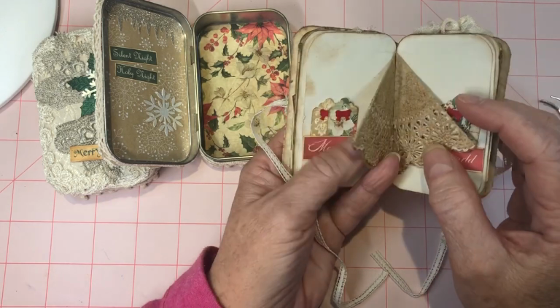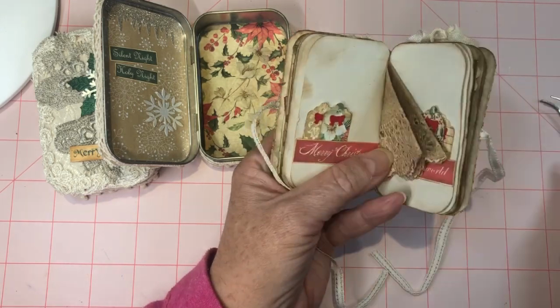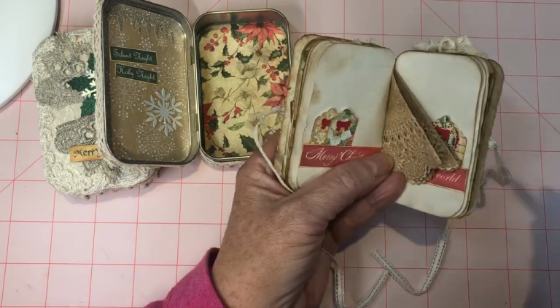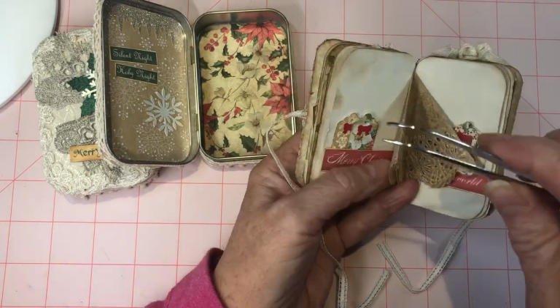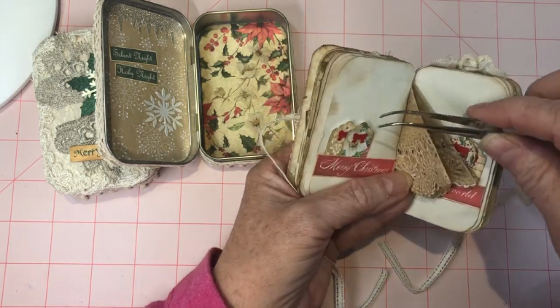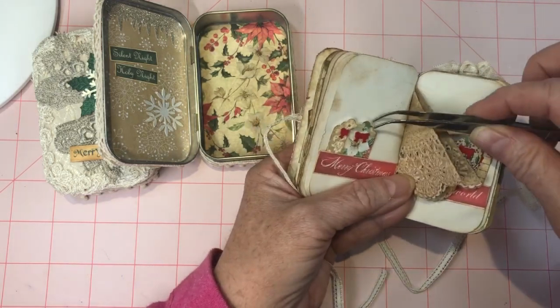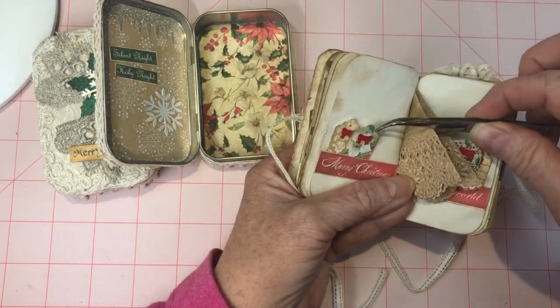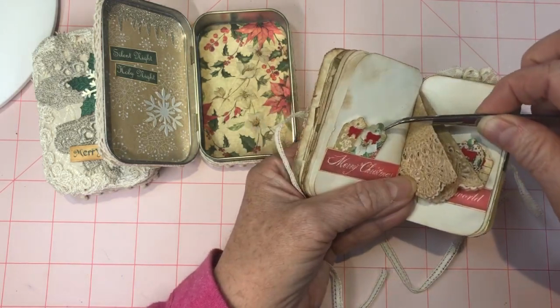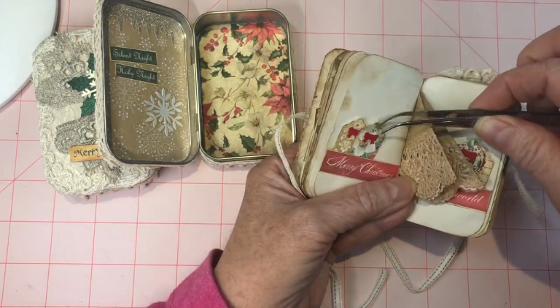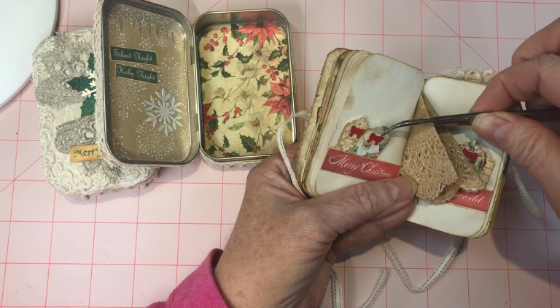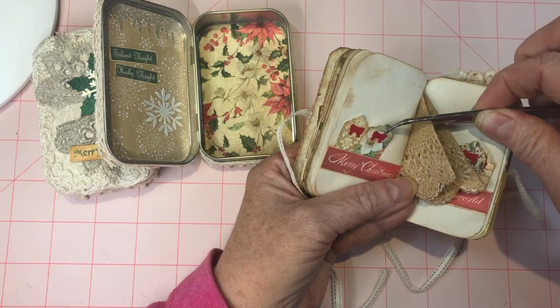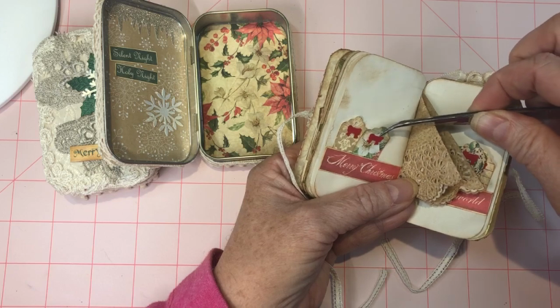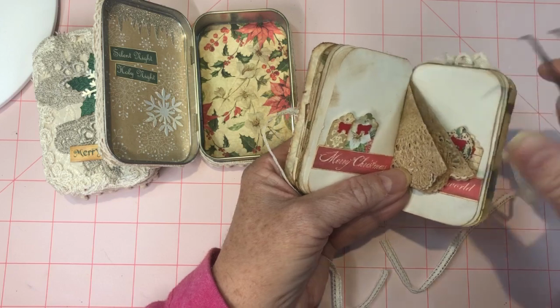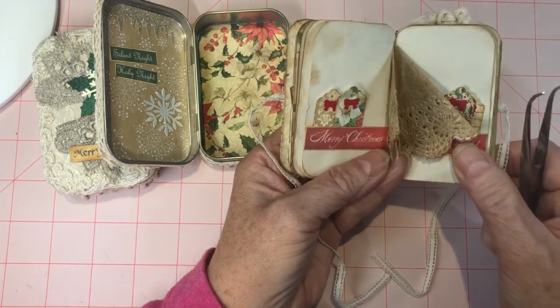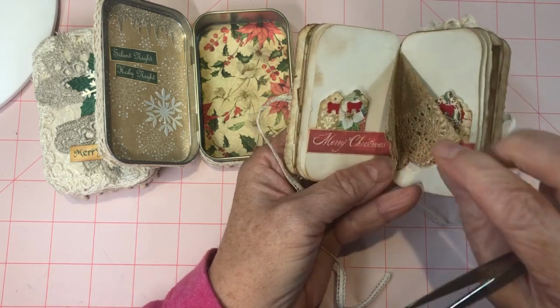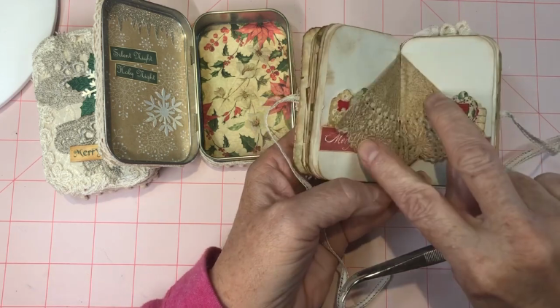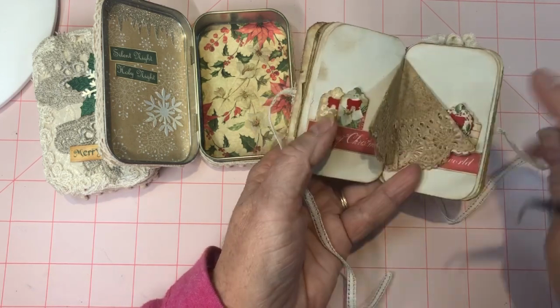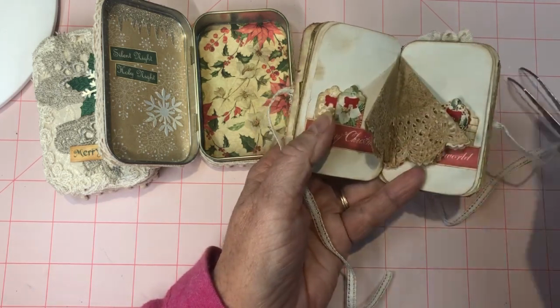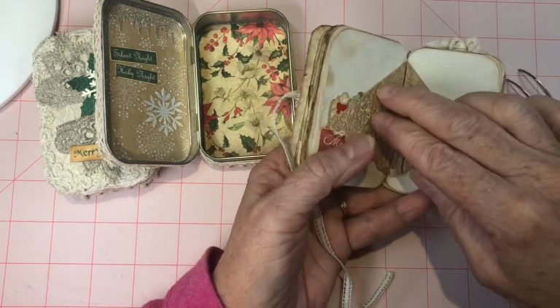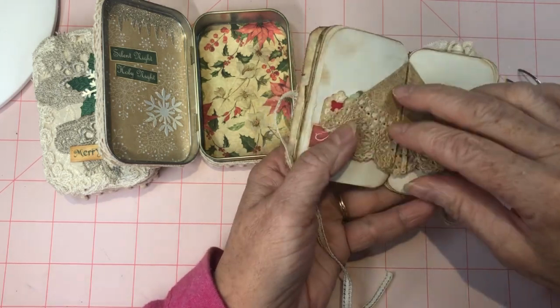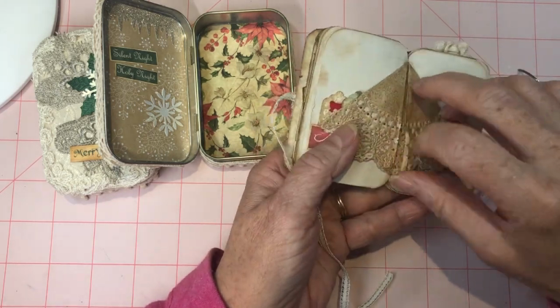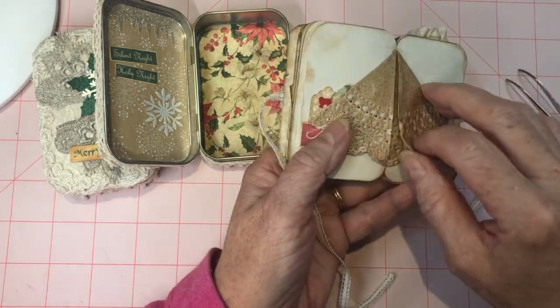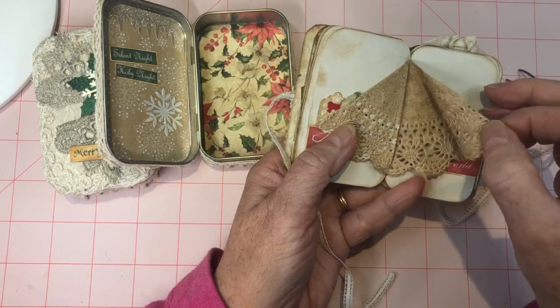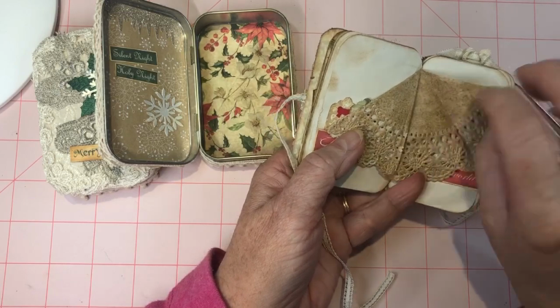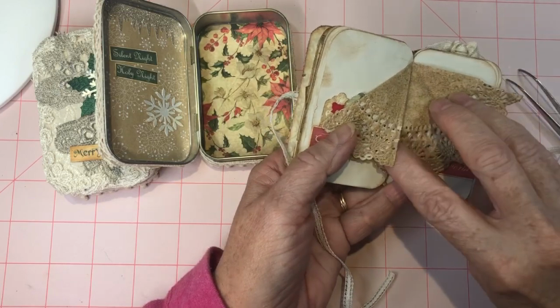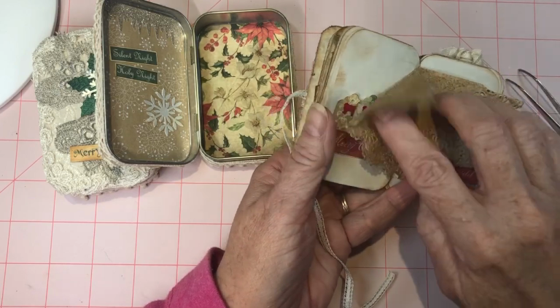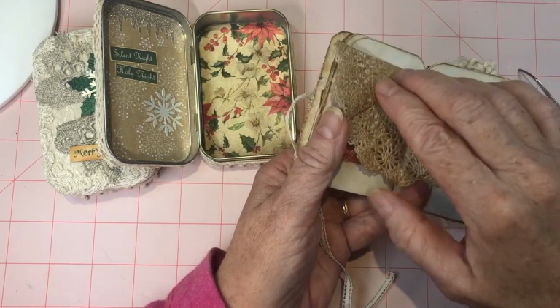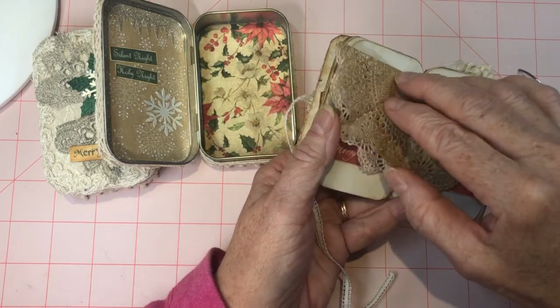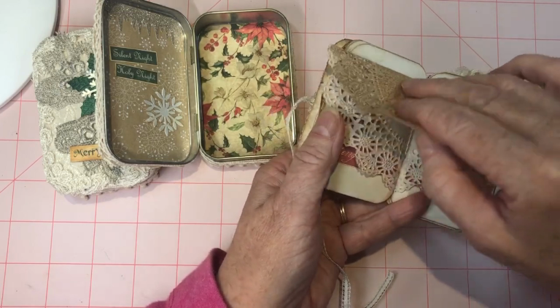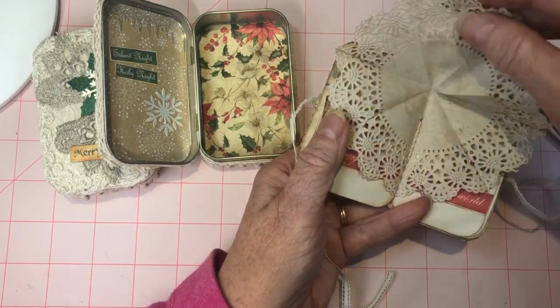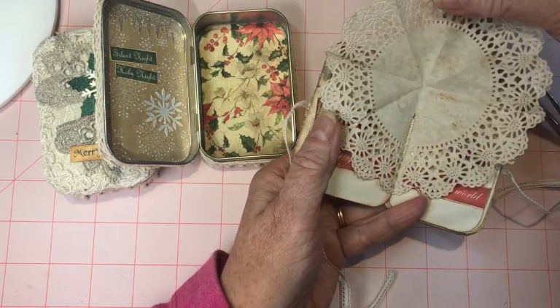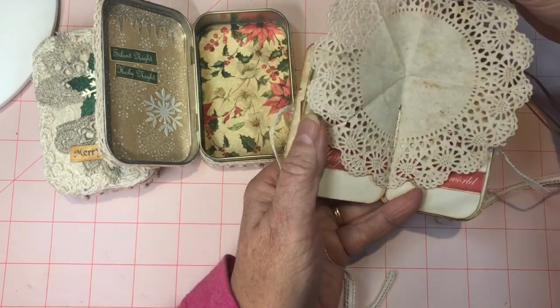So the teeny tiny tags — these are just my favorites. And we have a doily that opens out, so you could write on this if you wanted to, or put a secret message in here.